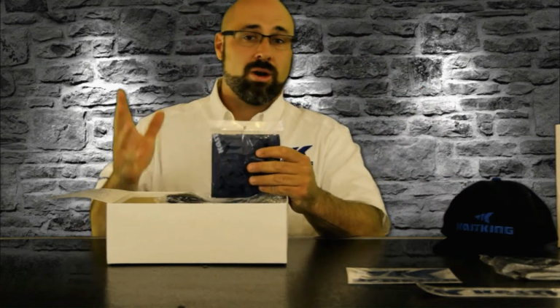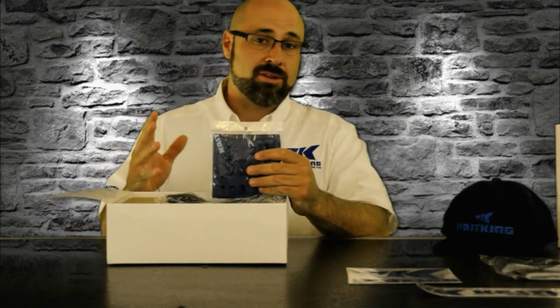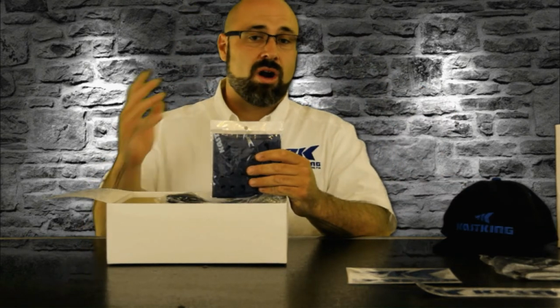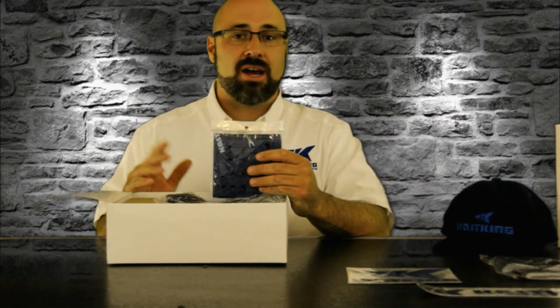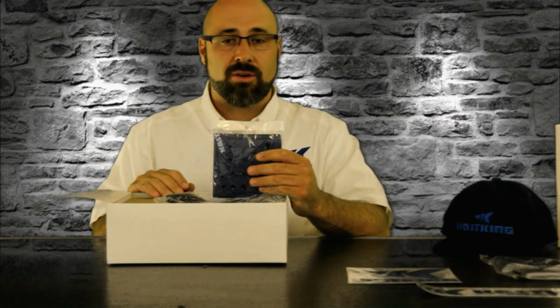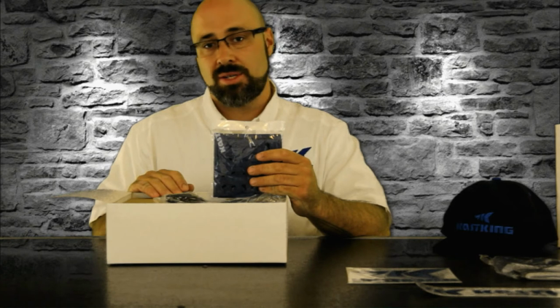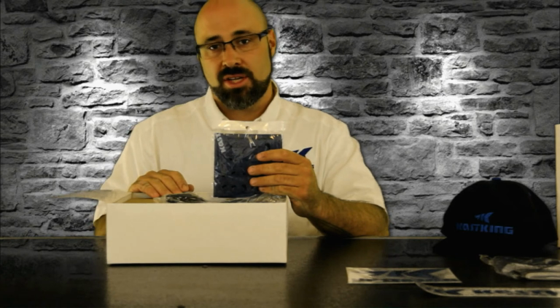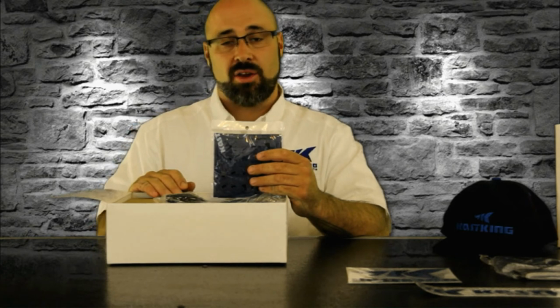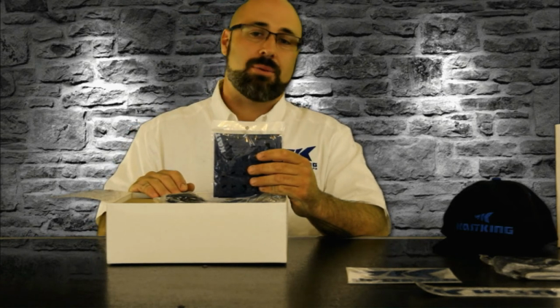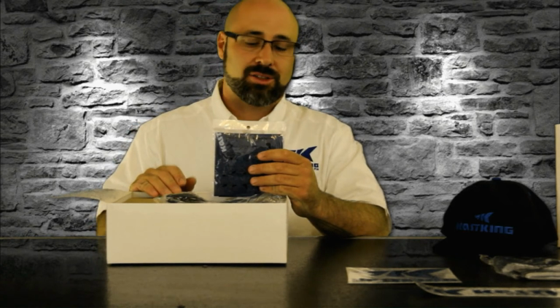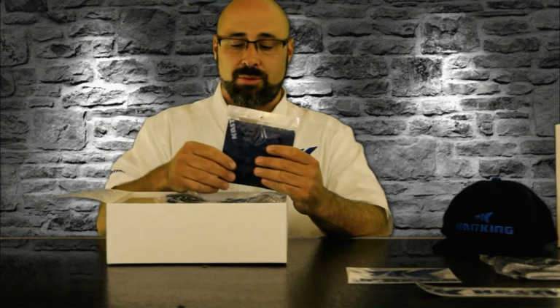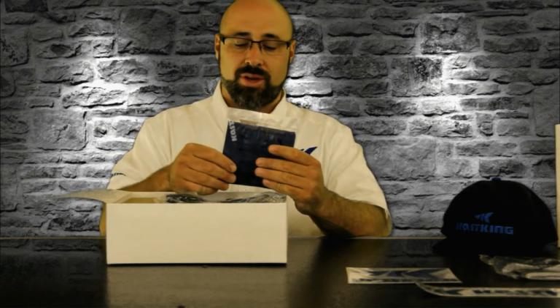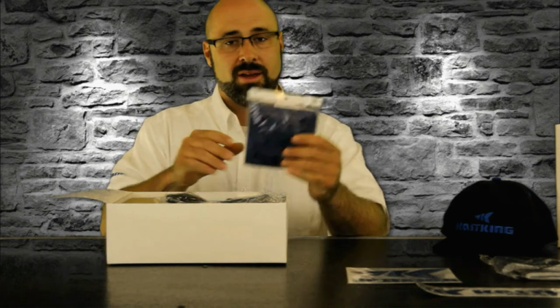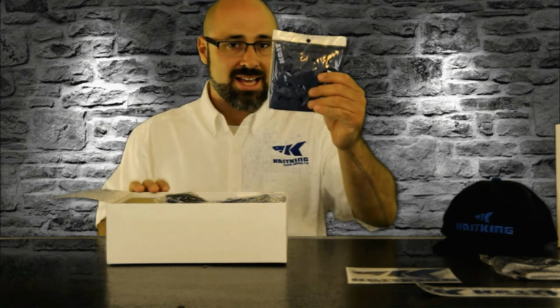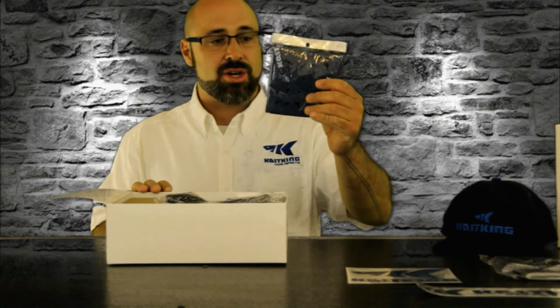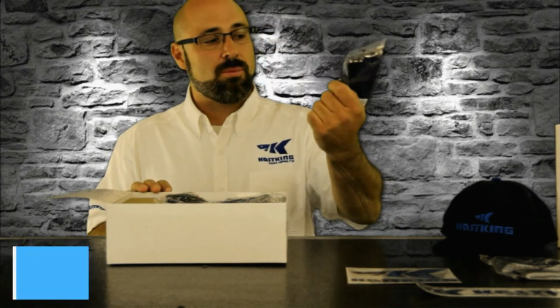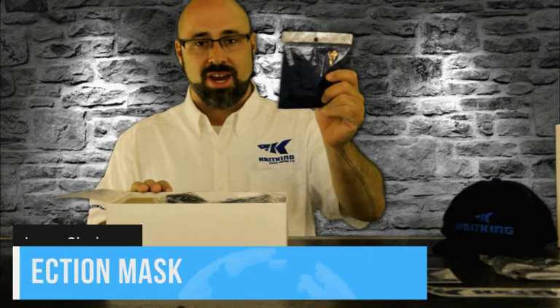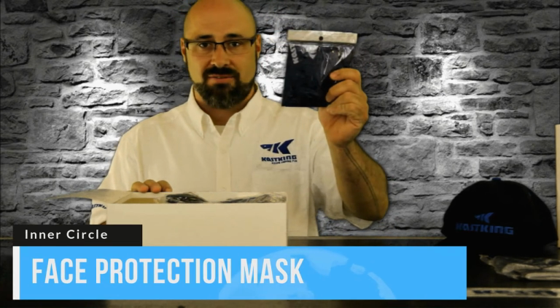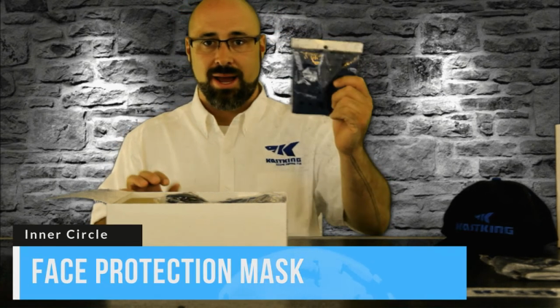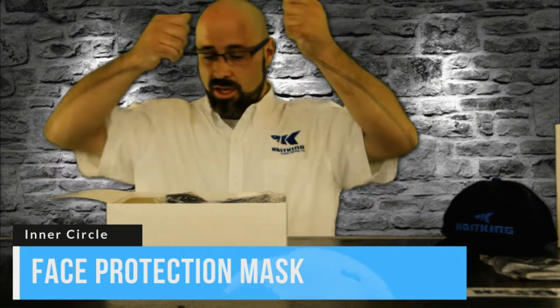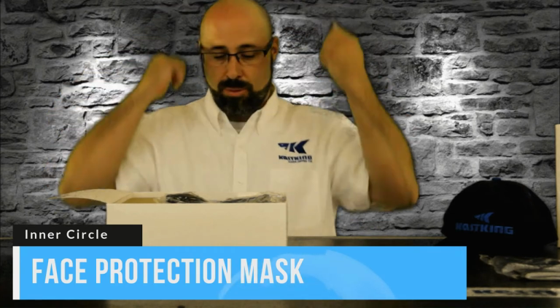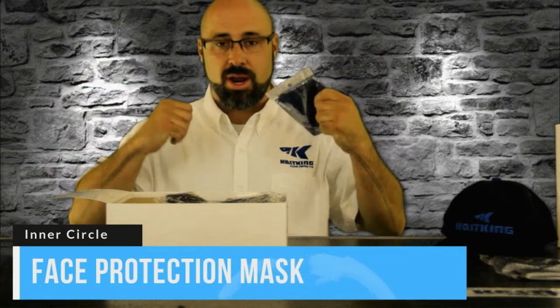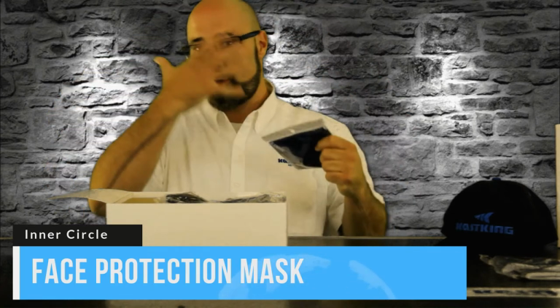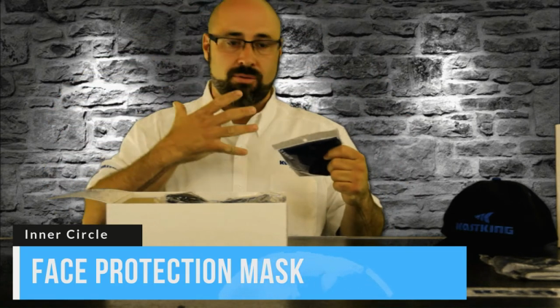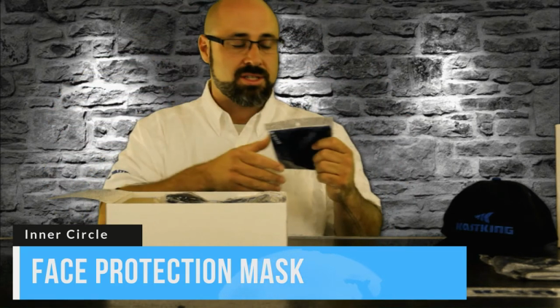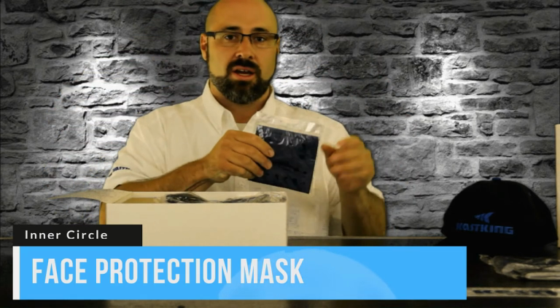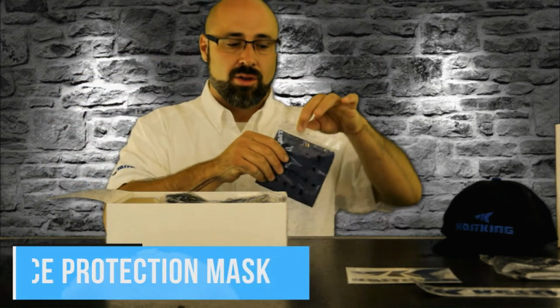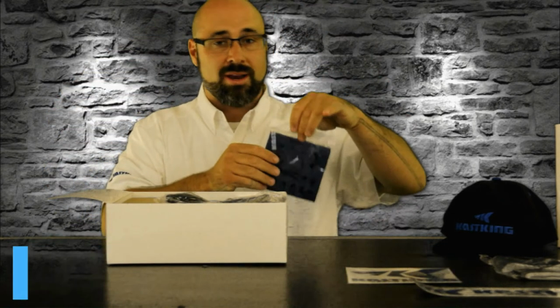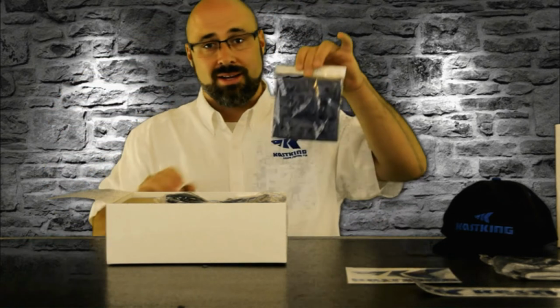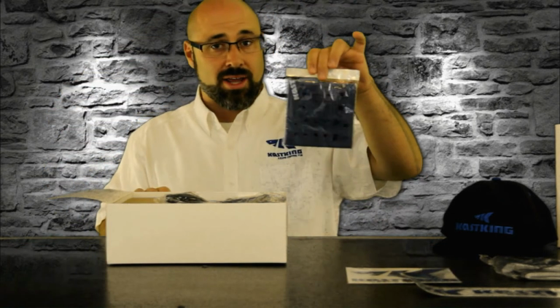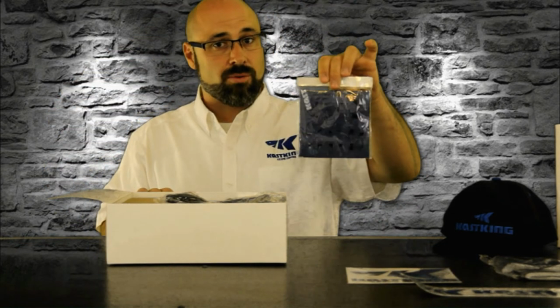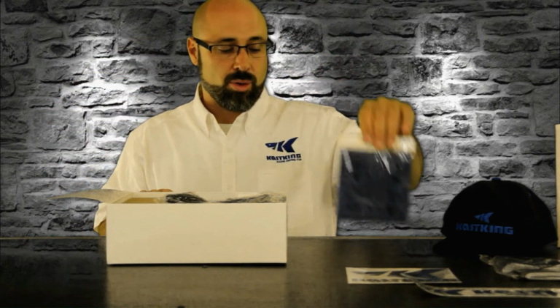We're anglers — we're always out in the weather, always out in the sun, and you've got to protect yourself from UV. Casking's hooking you up with a nice face mask. You can put it over your head, put it over your face, cut down on the wind, and cut down on that harmful UV.